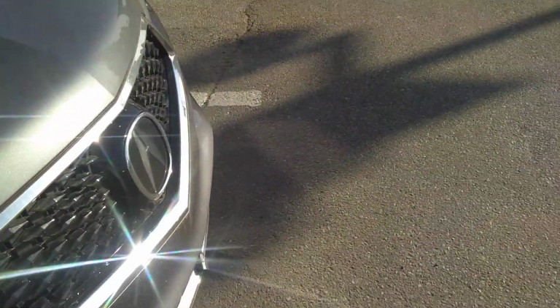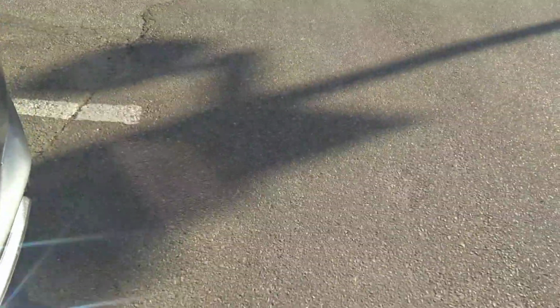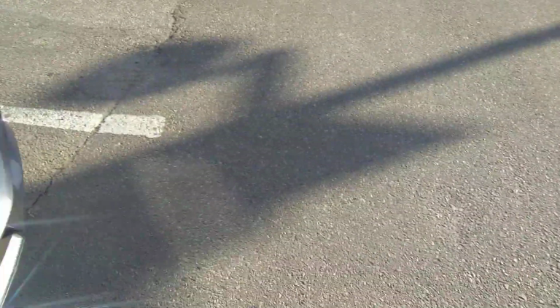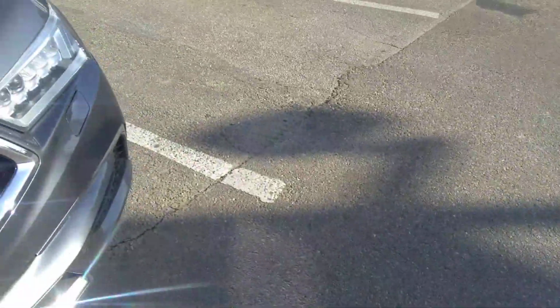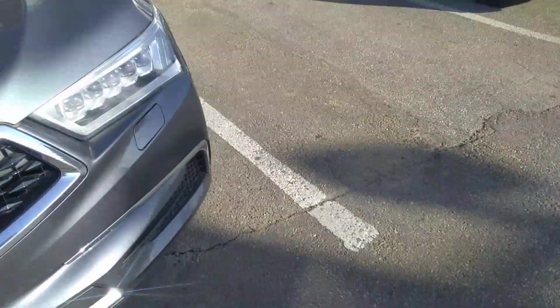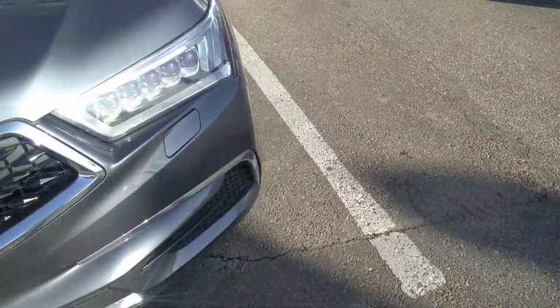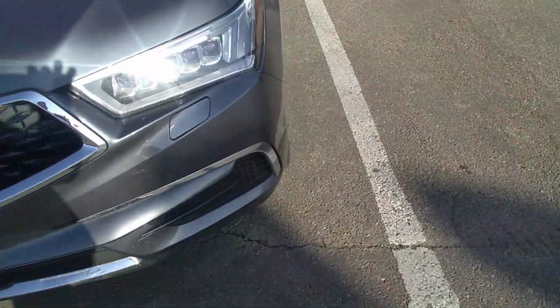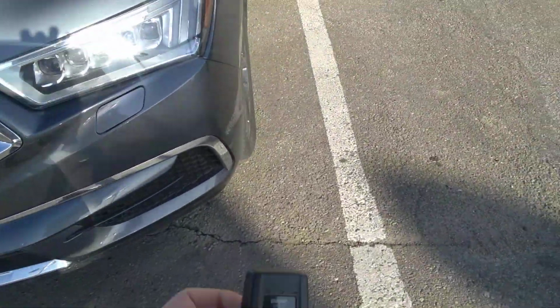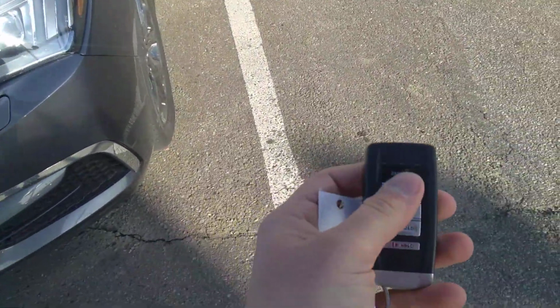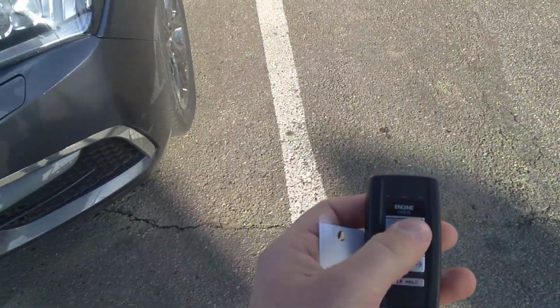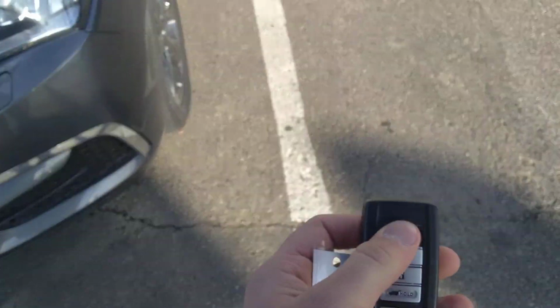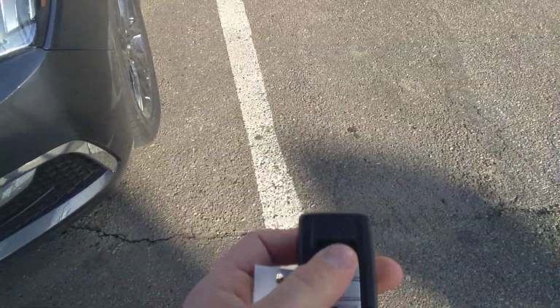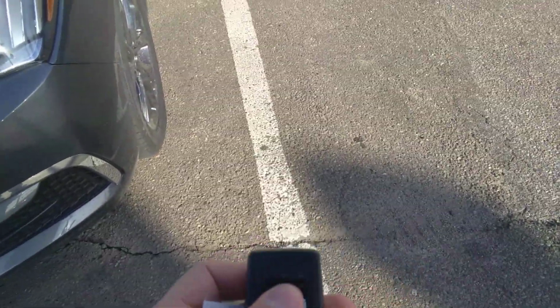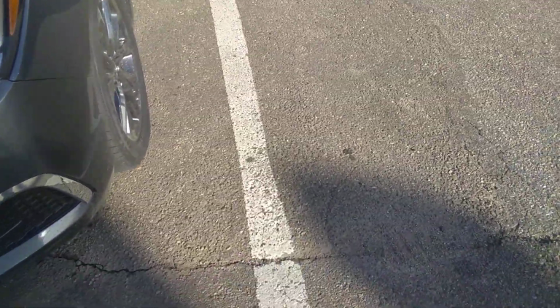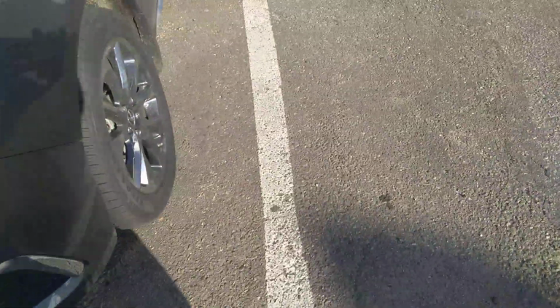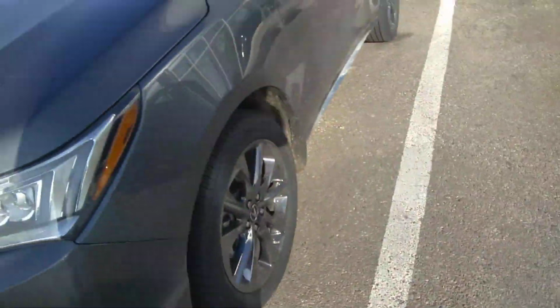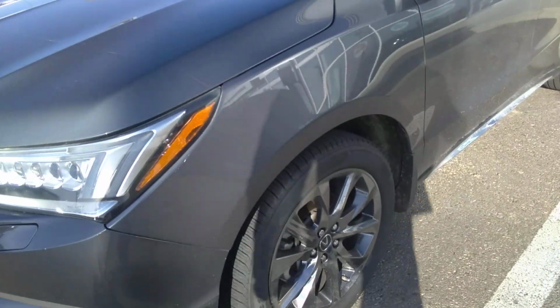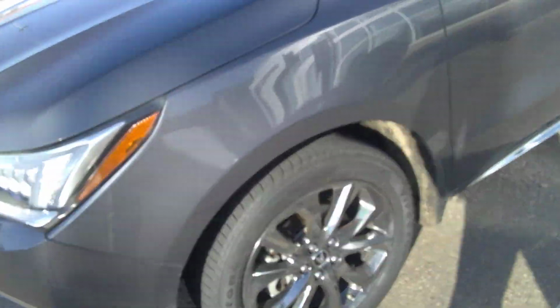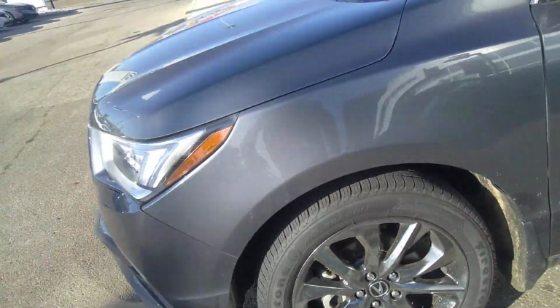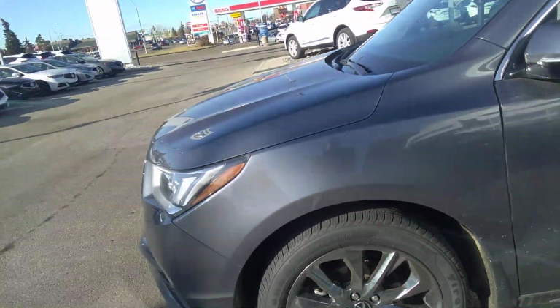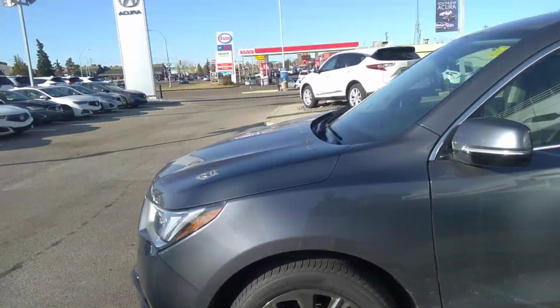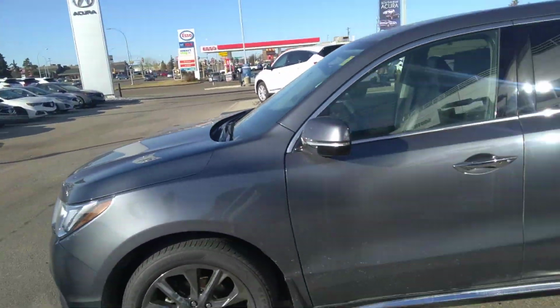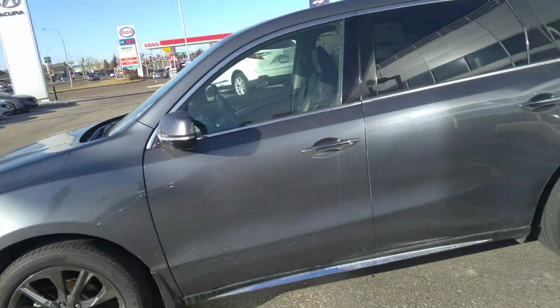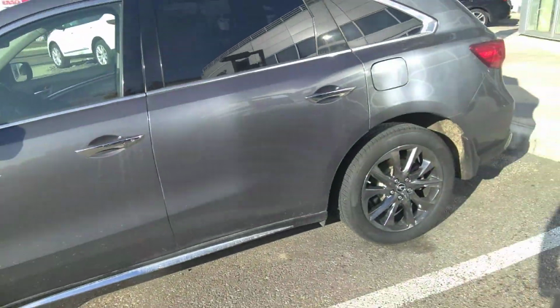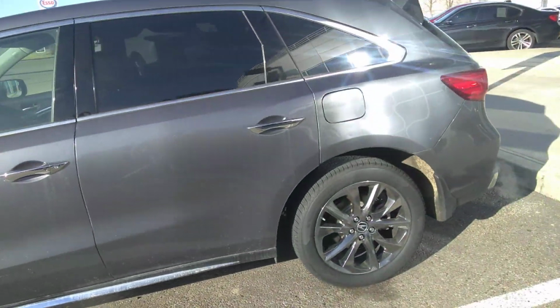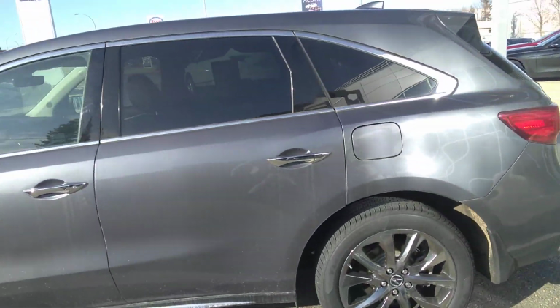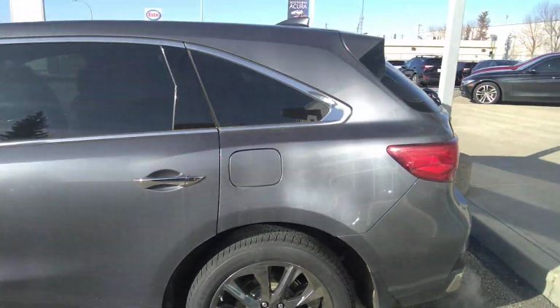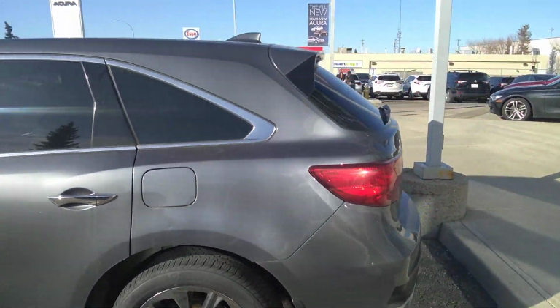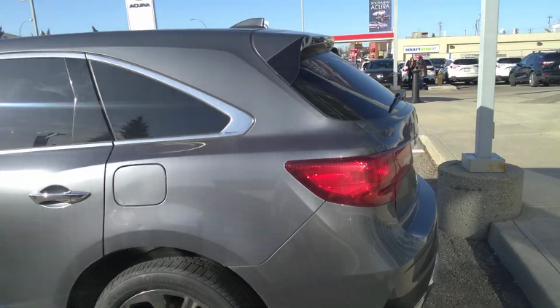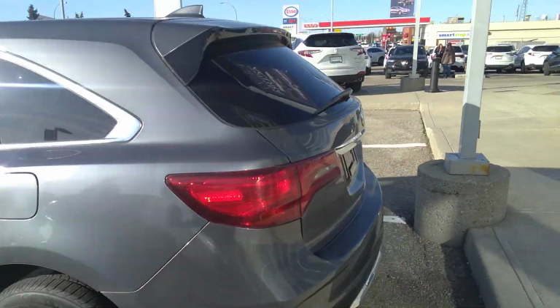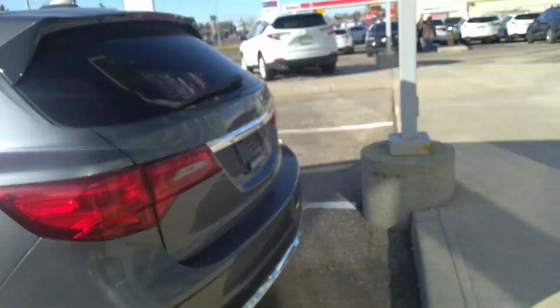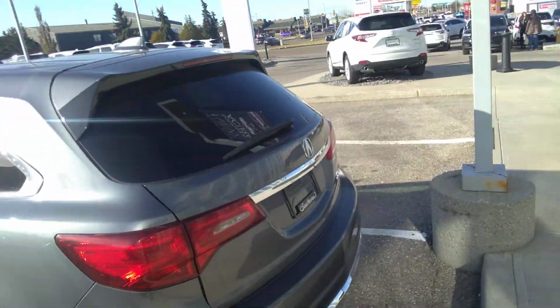Two sets of keys, and on the key fob here — I'll show you quickly — we've actually got your remote start right there. It's a very well-maintained vehicle. This is 7-passenger, and there's a power liftgate in the back.